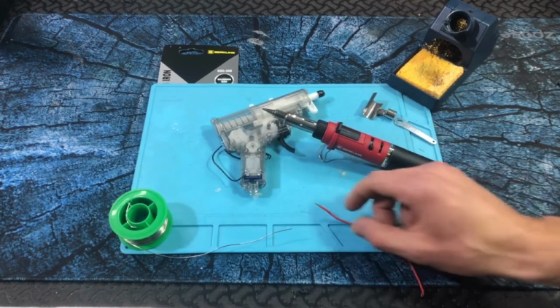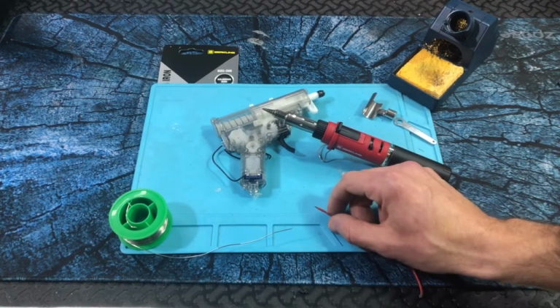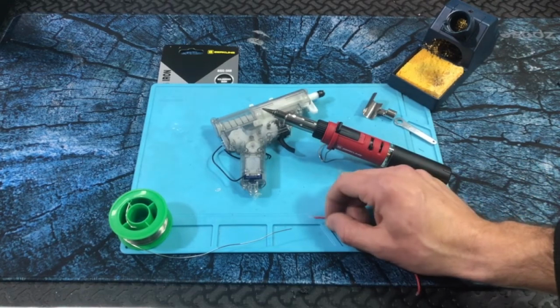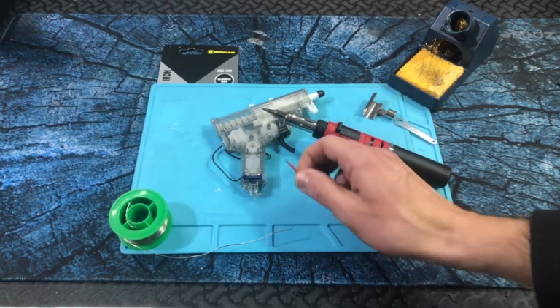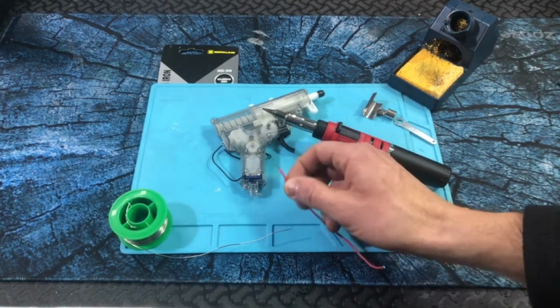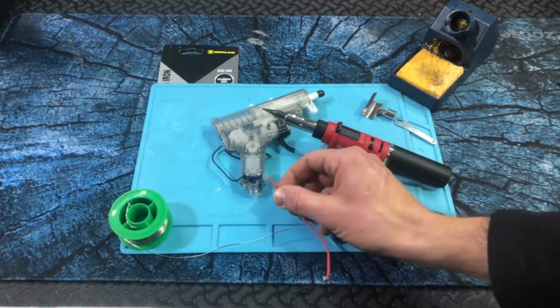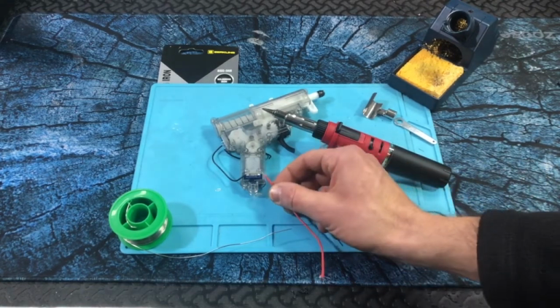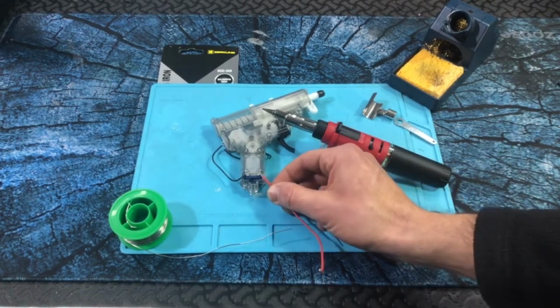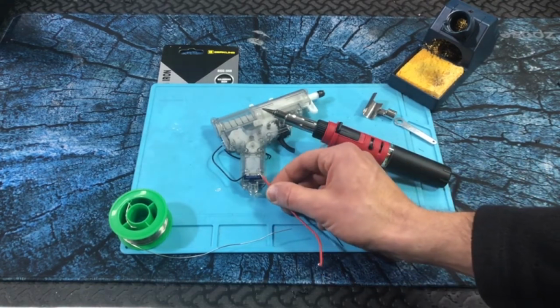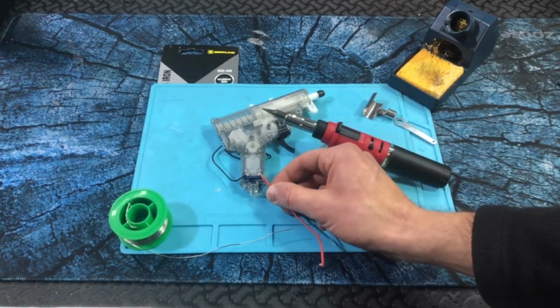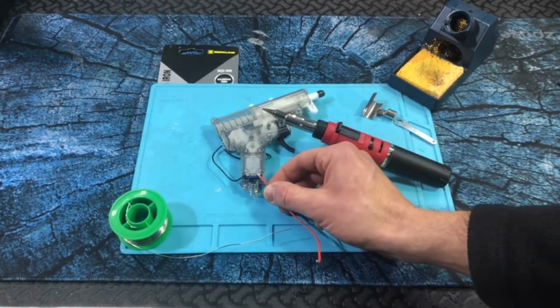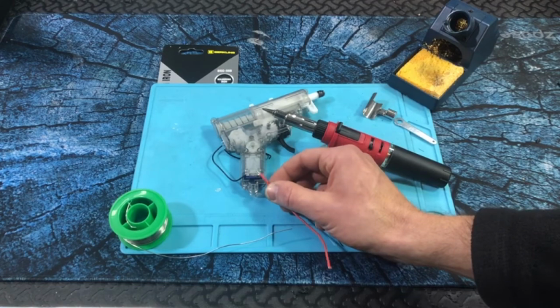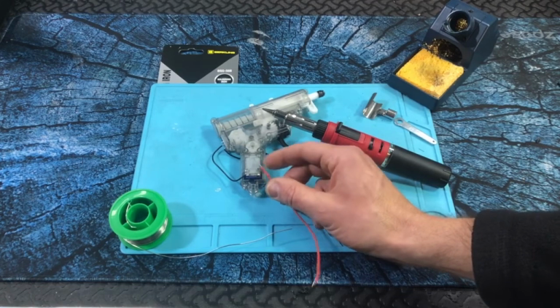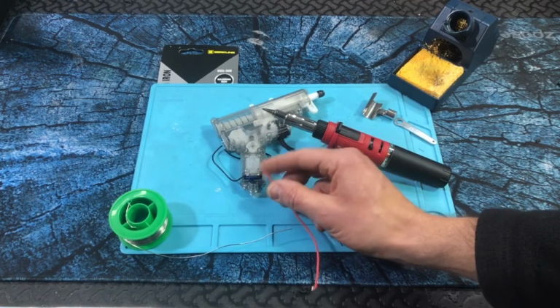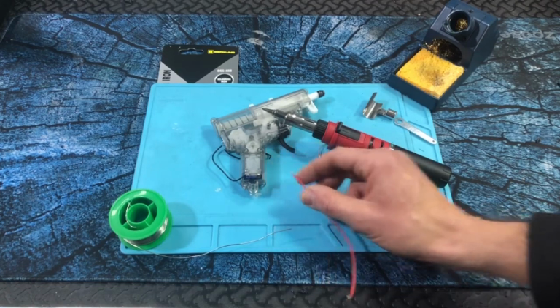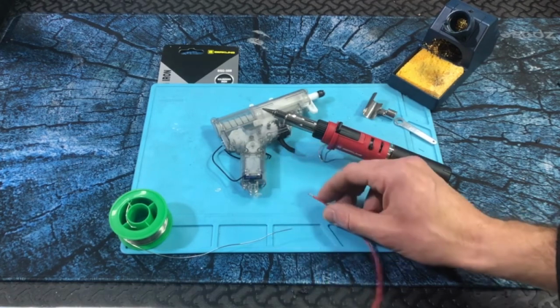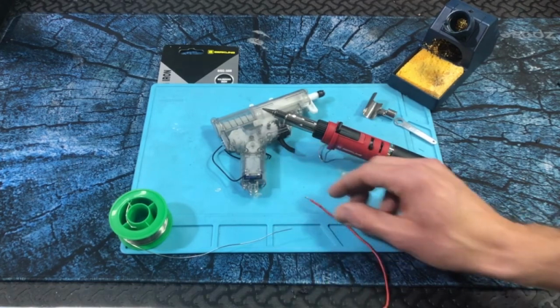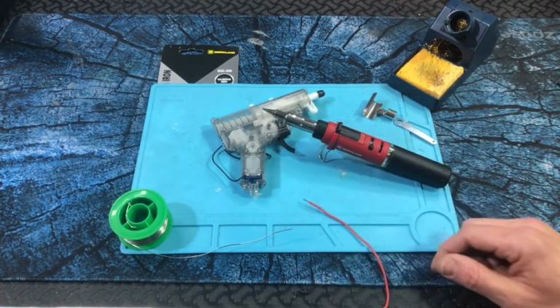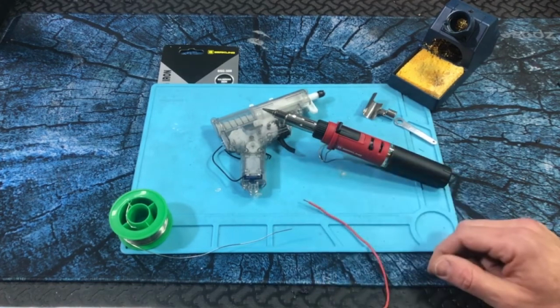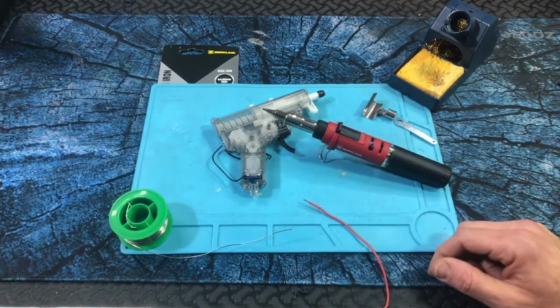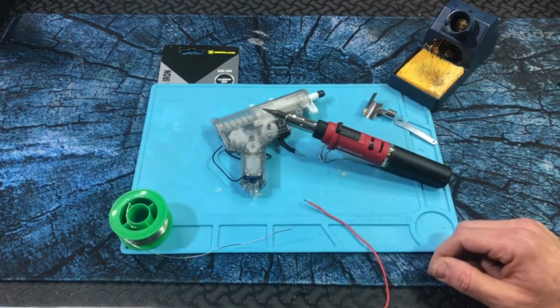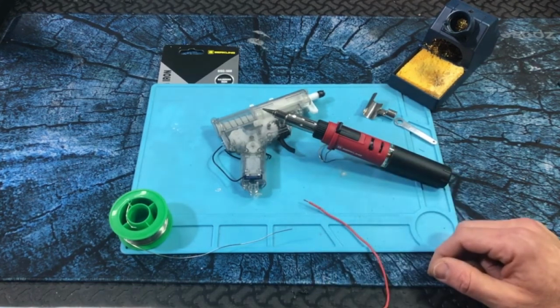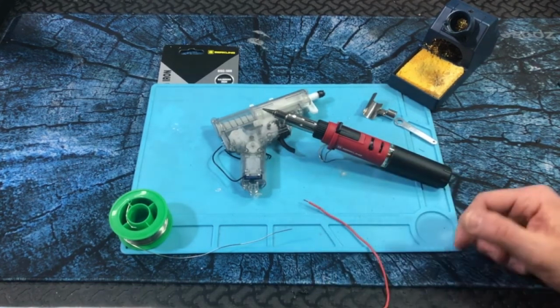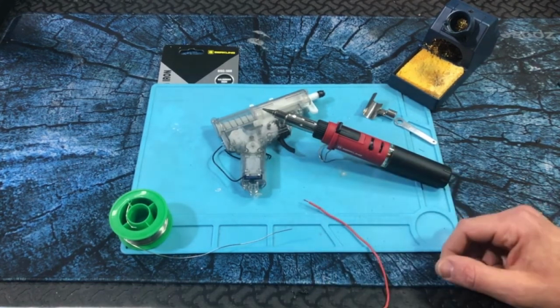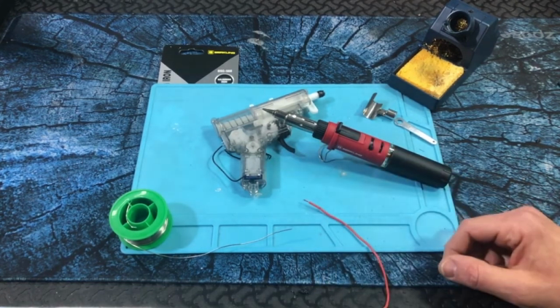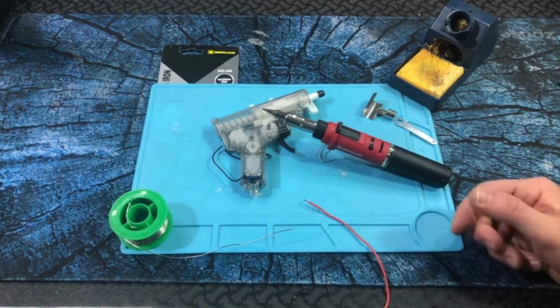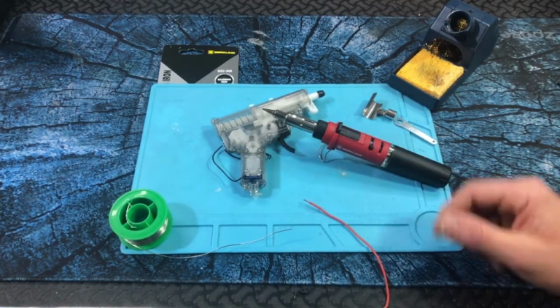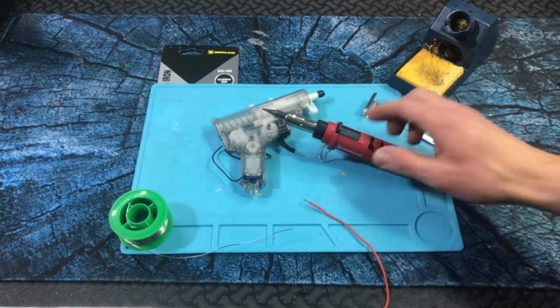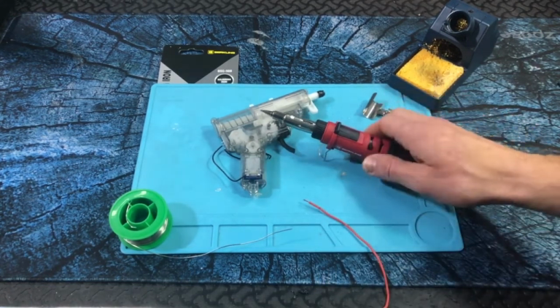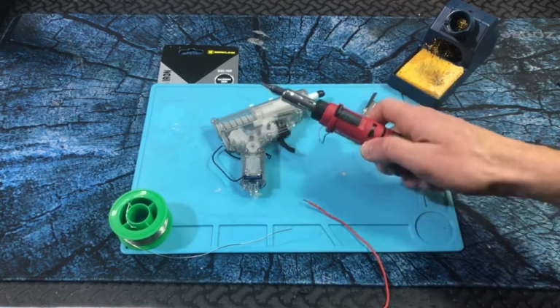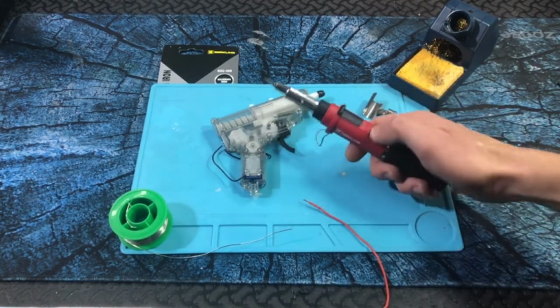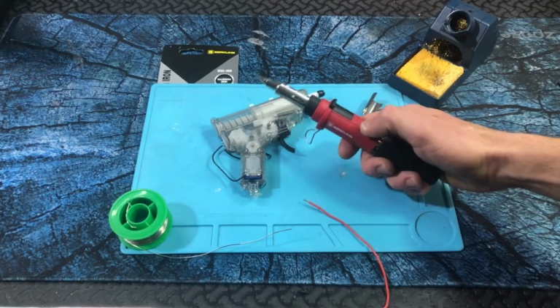All I'm going to be doing here is attaching a power wire — a red, a positive — to this spot right here. So that's what we'll do. We'll go ahead and turn it on.